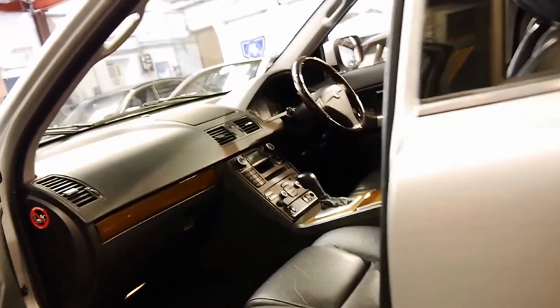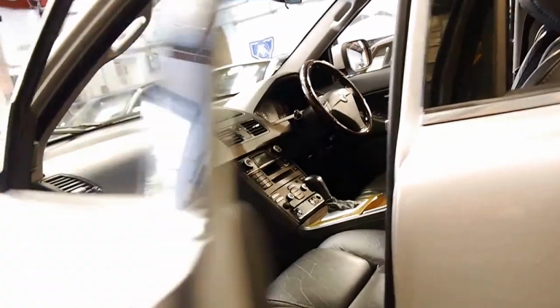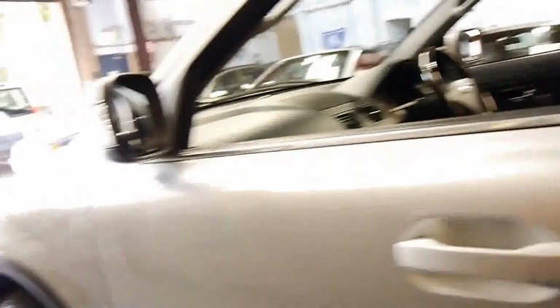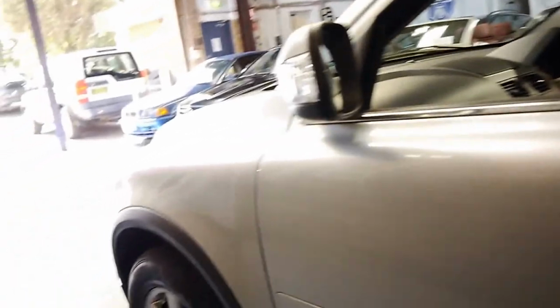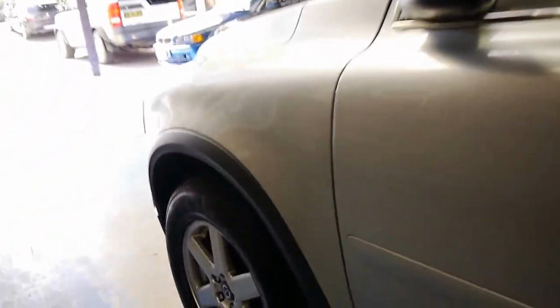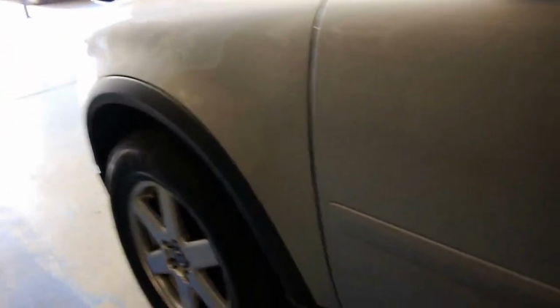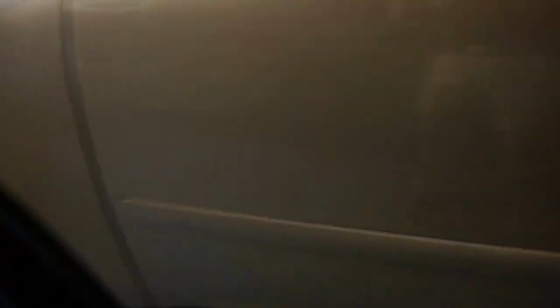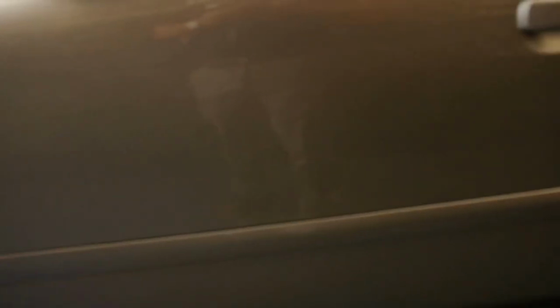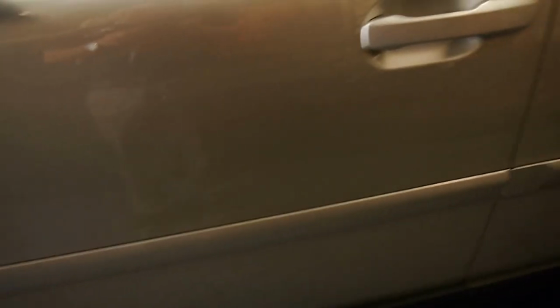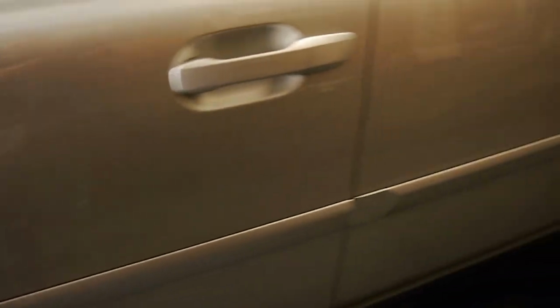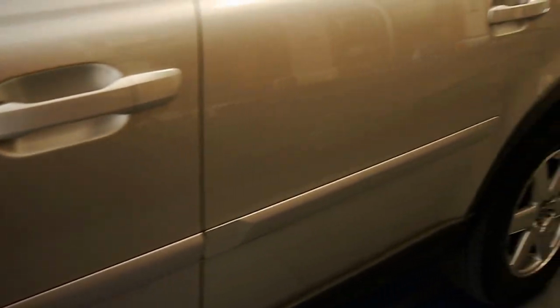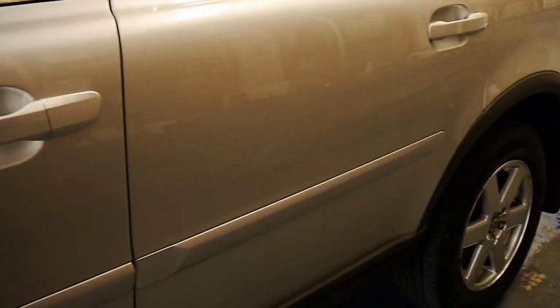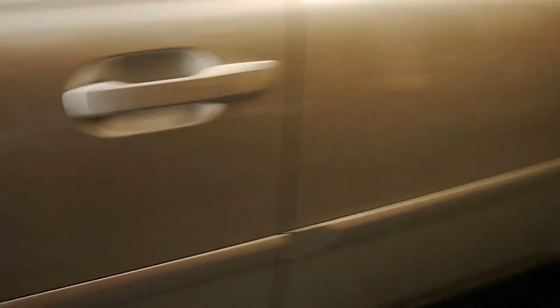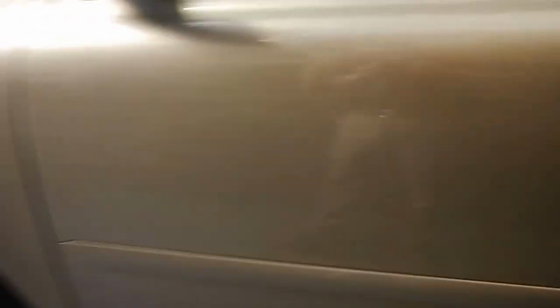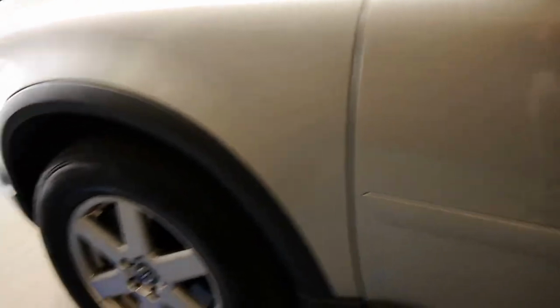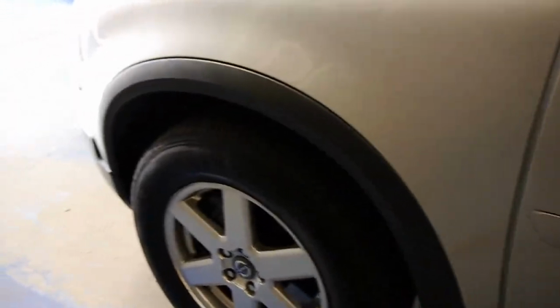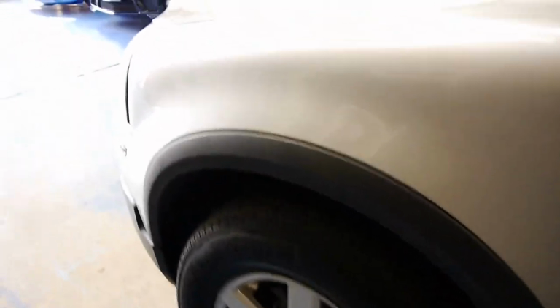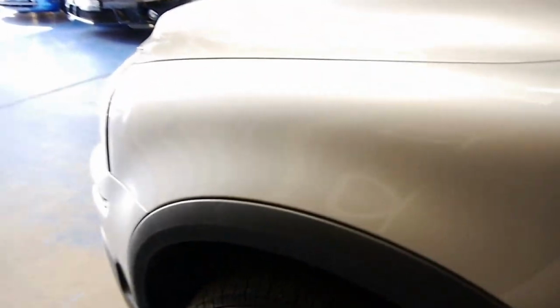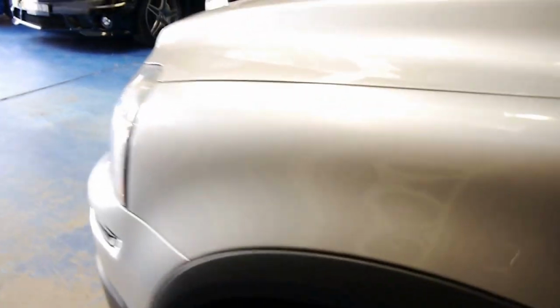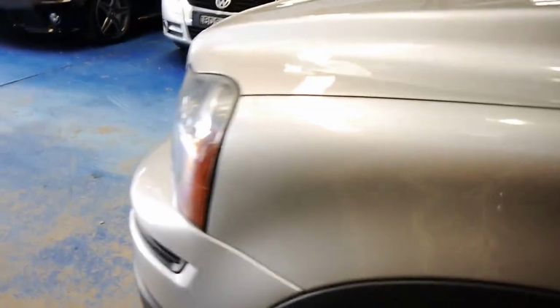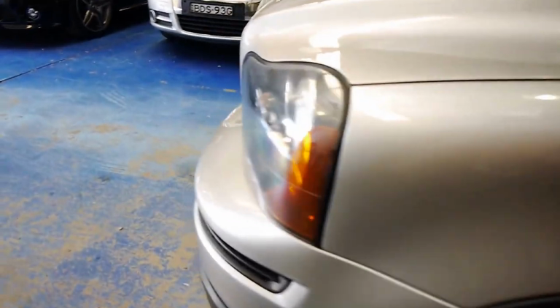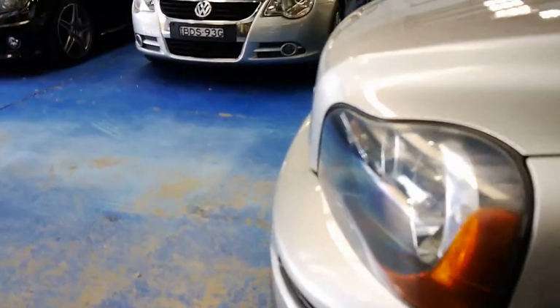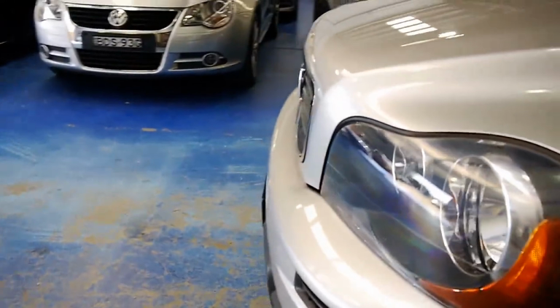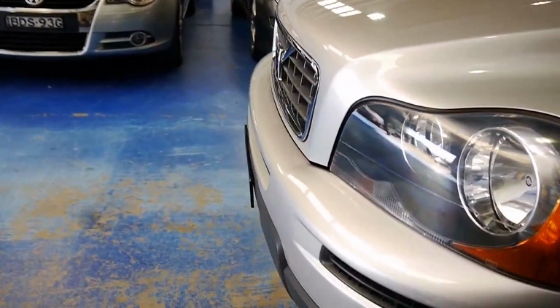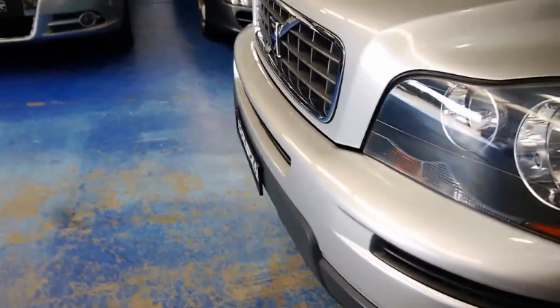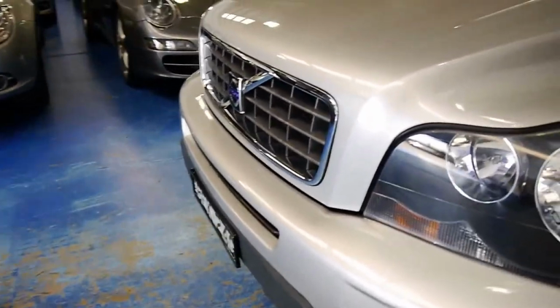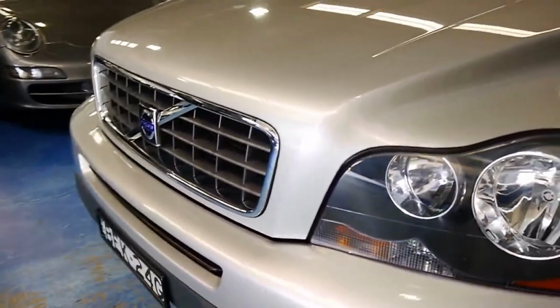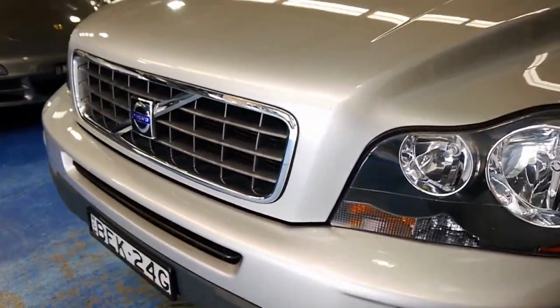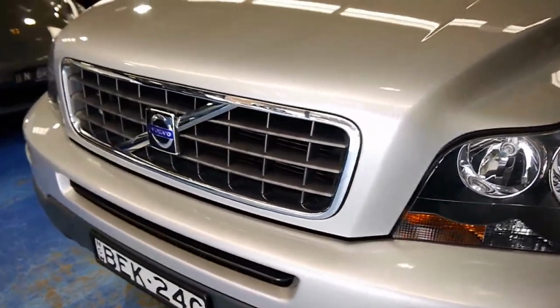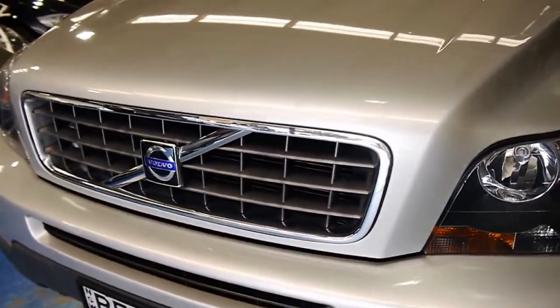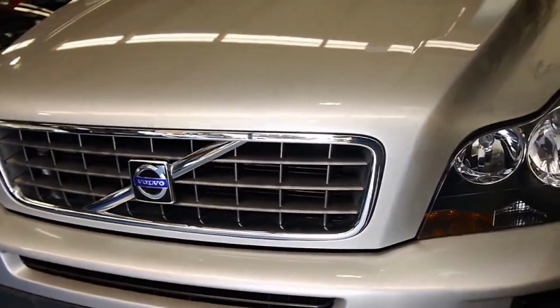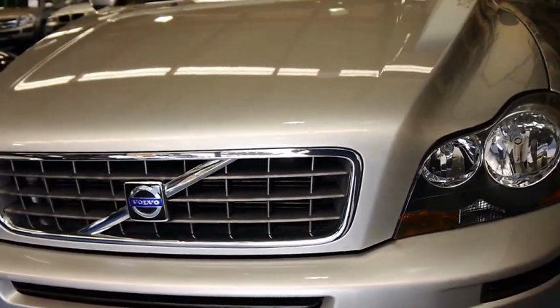Alloy wheels, and the tyres on this car are in superb condition, as is the bodywork. As you can see, there's one mark on the door which we're going to attend to. It's a logbook car with spare remote control keys, November 2007.